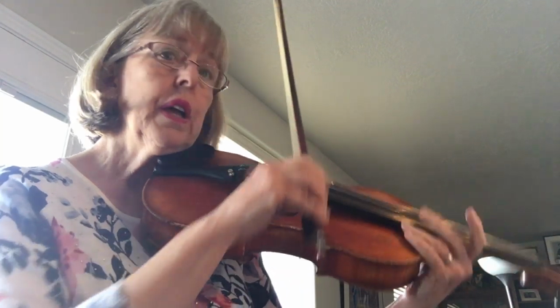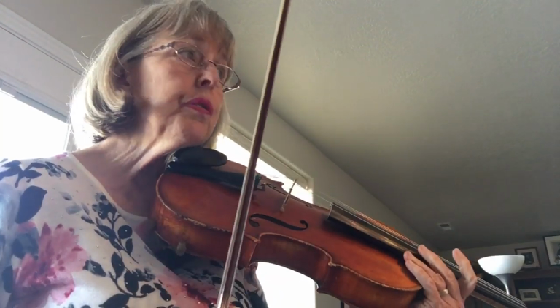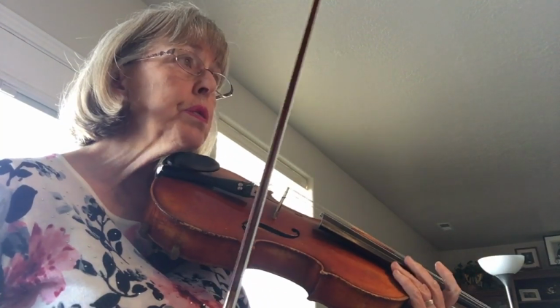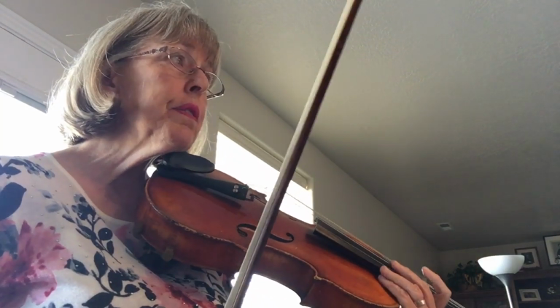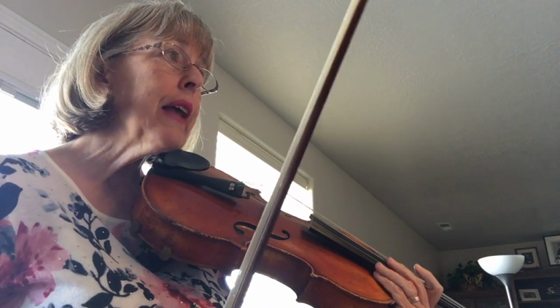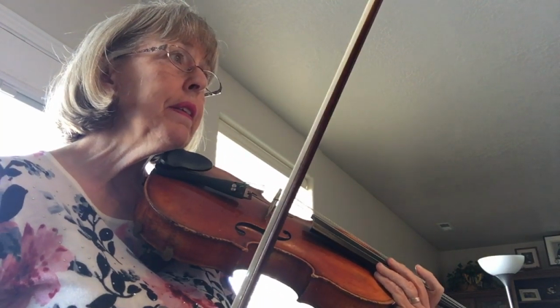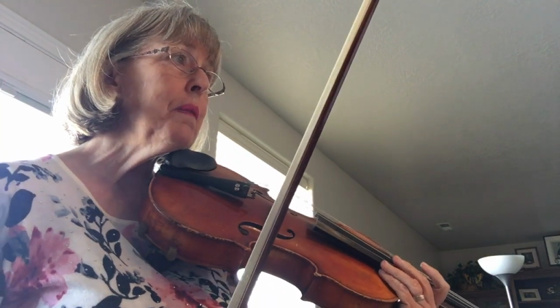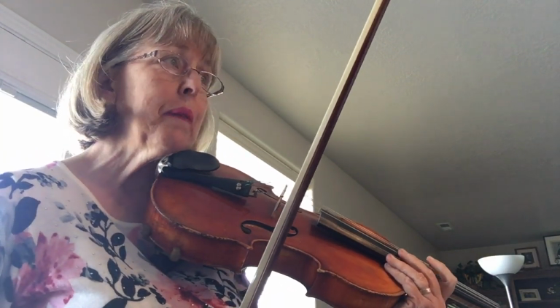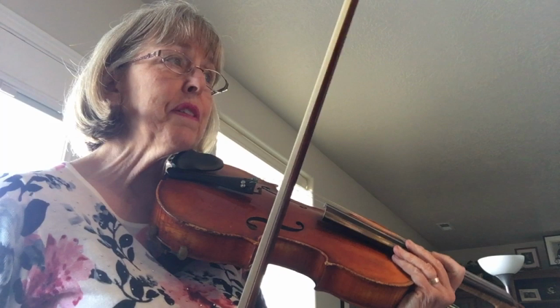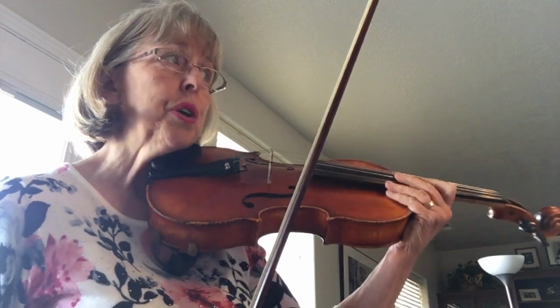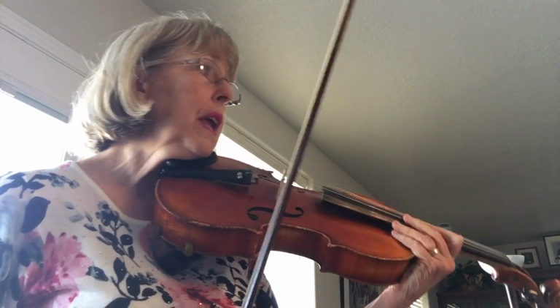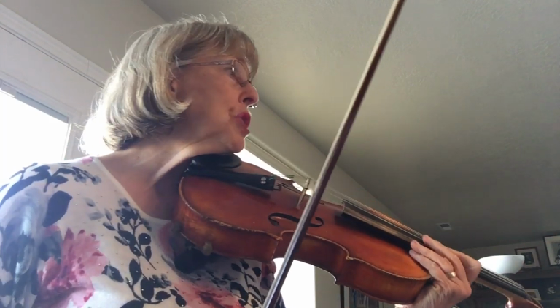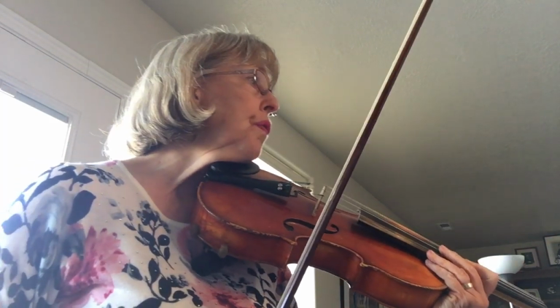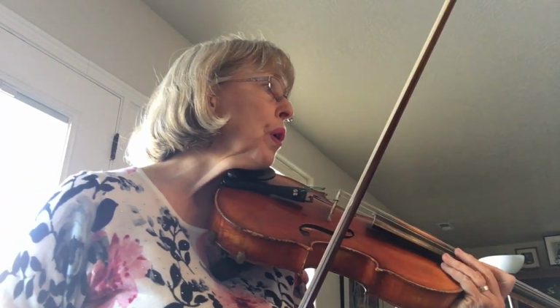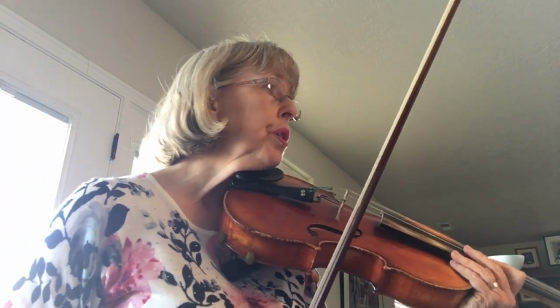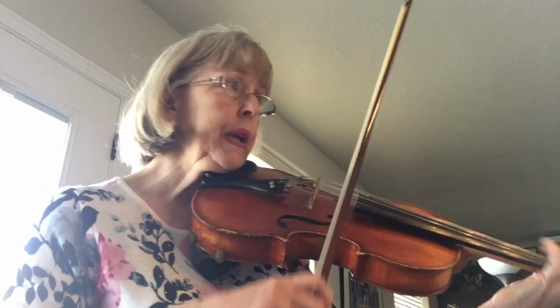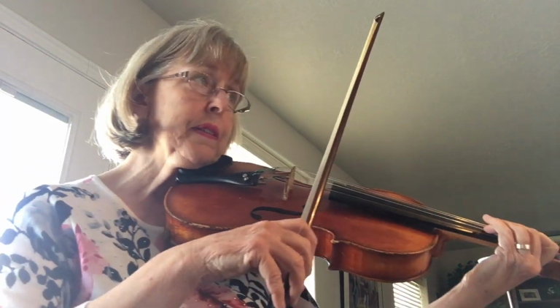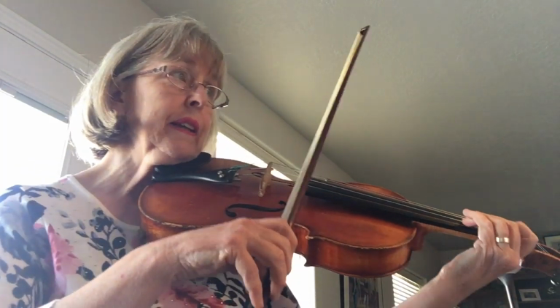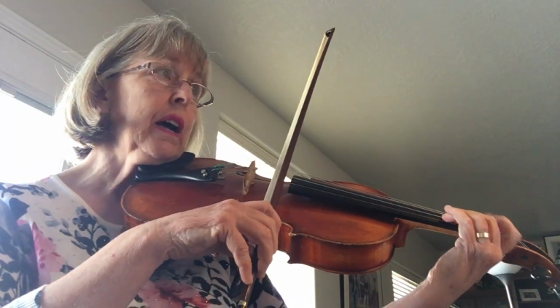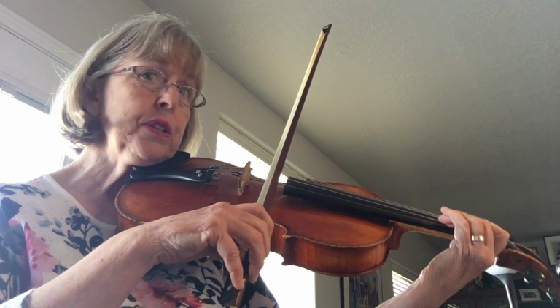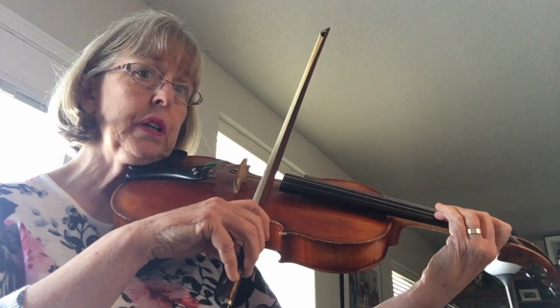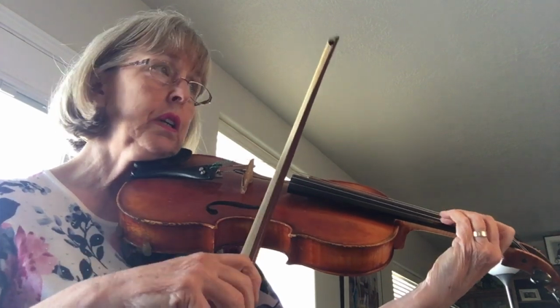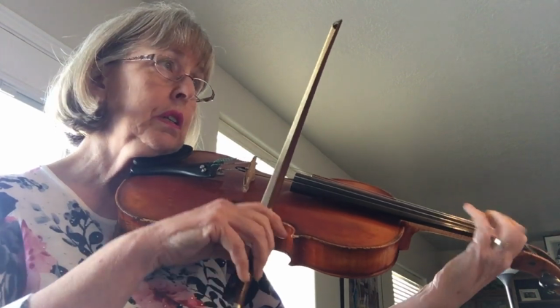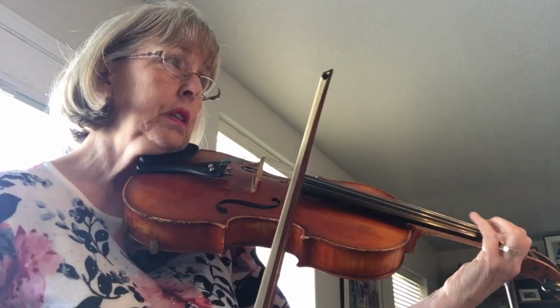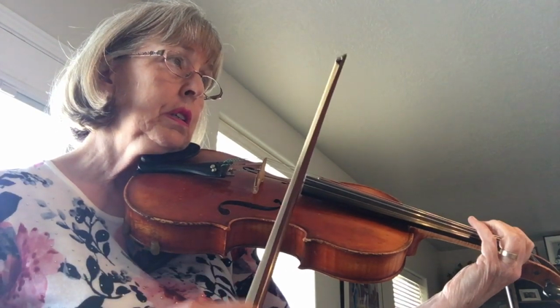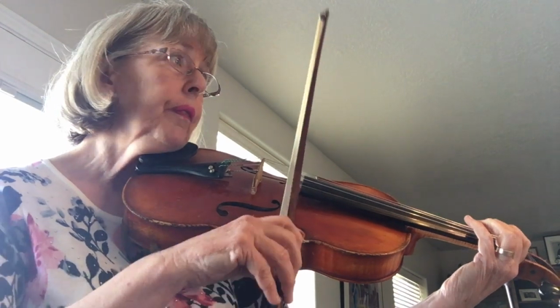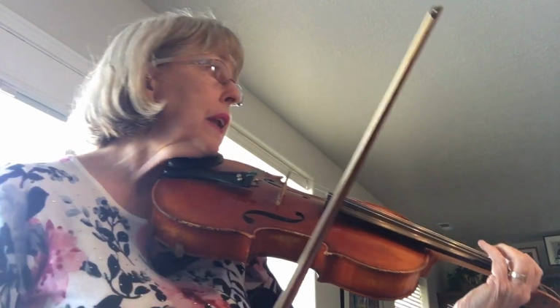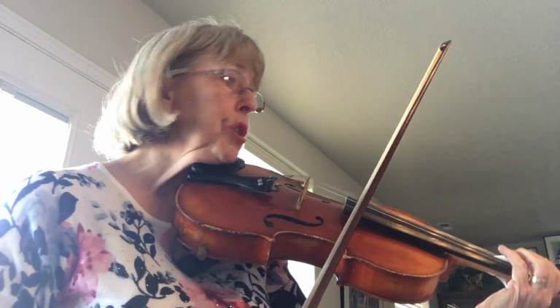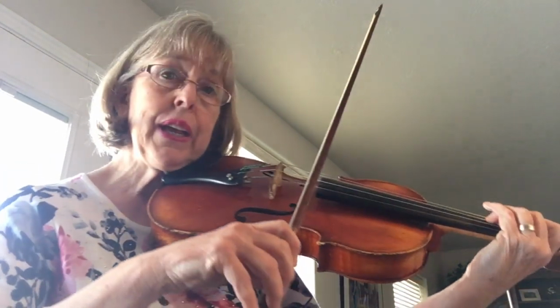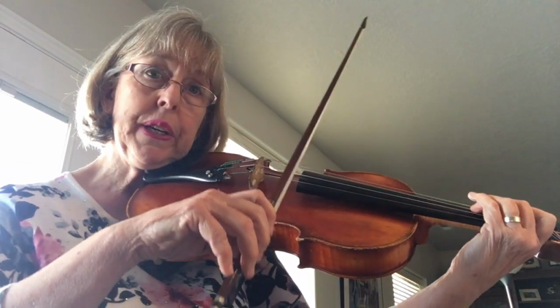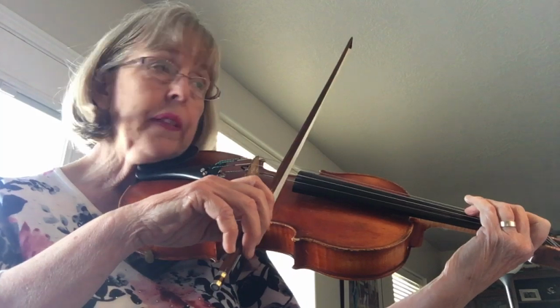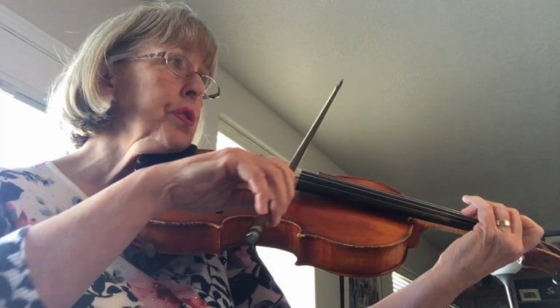So the first two lines are exactly the same except the last measure. In measure 4 you're going down the scale again on the D string, and in measure 8 you're going down on the G string.